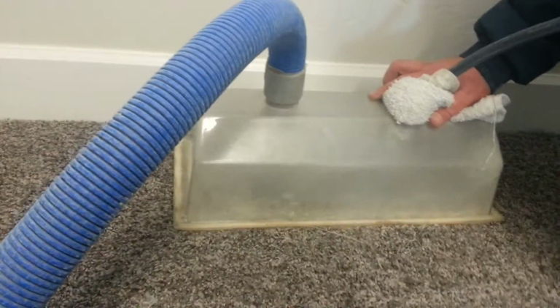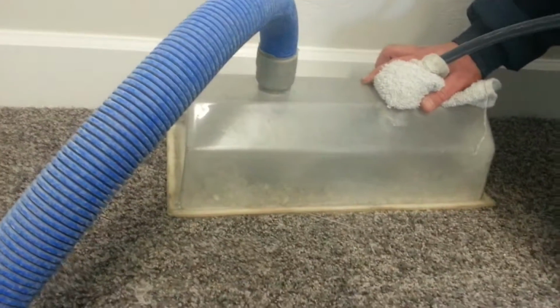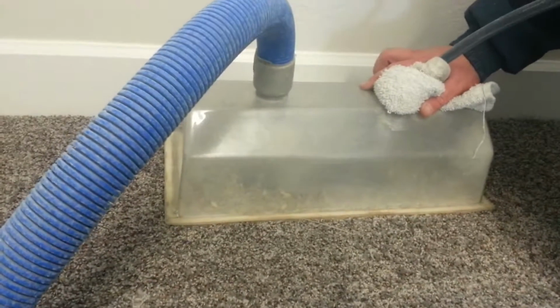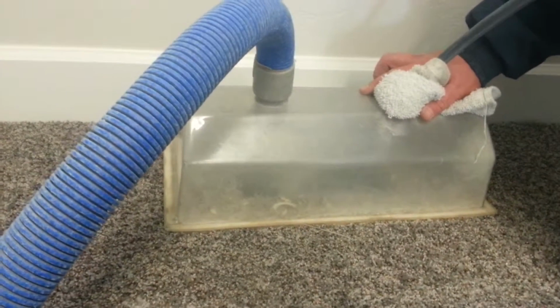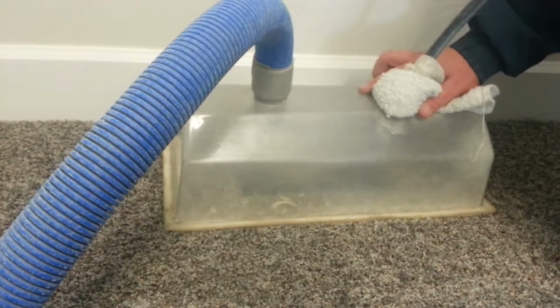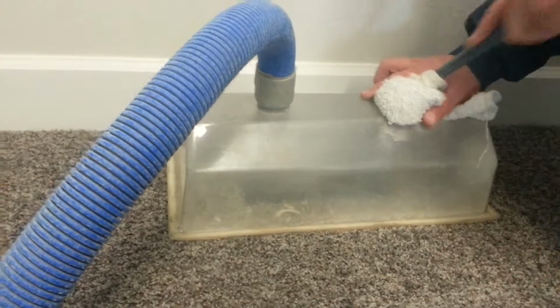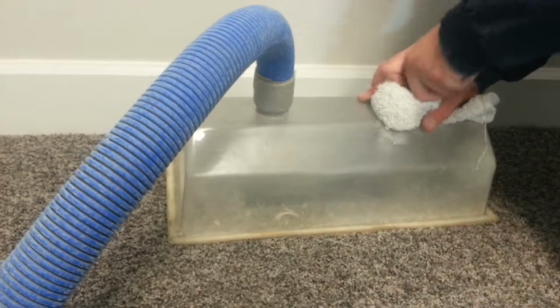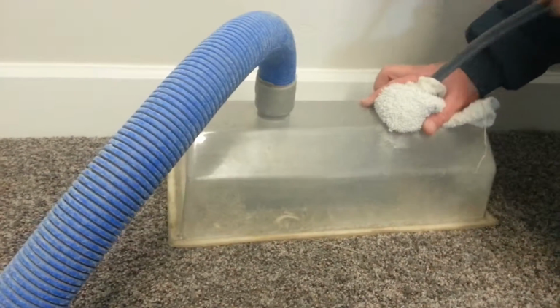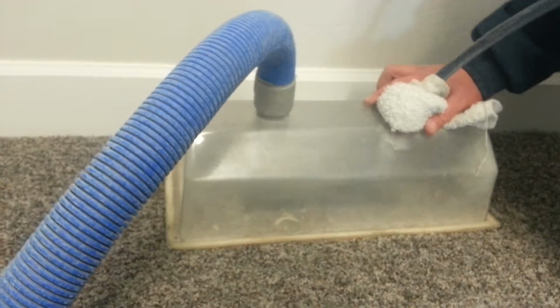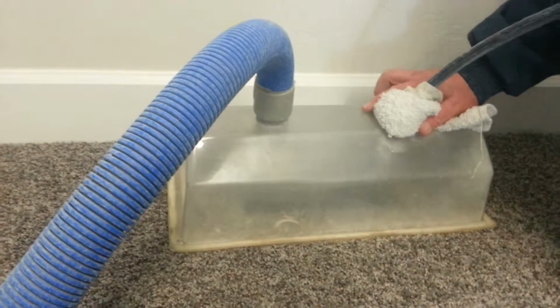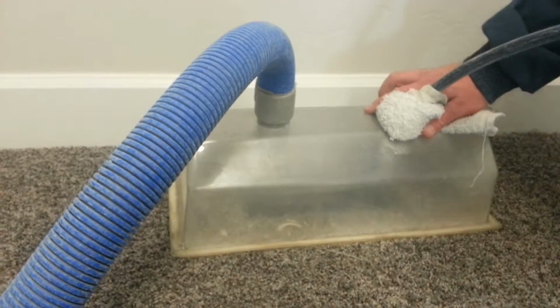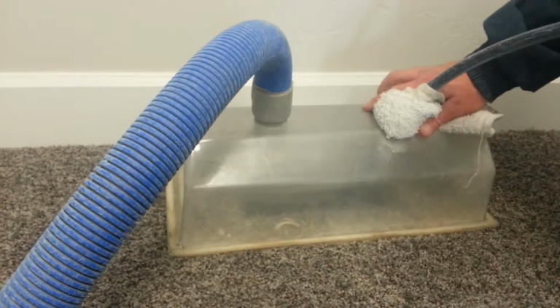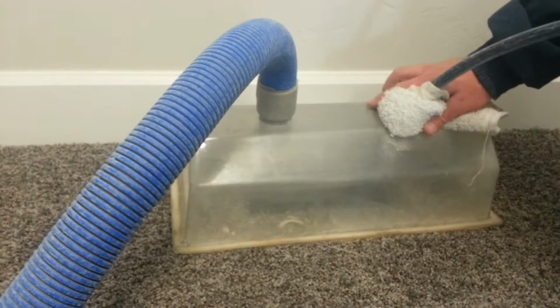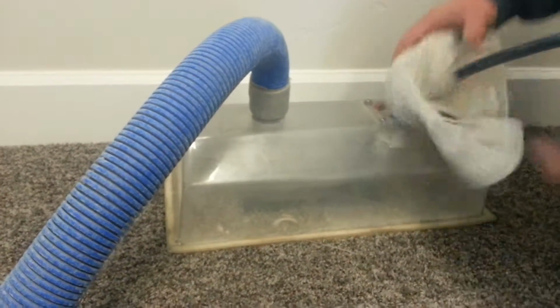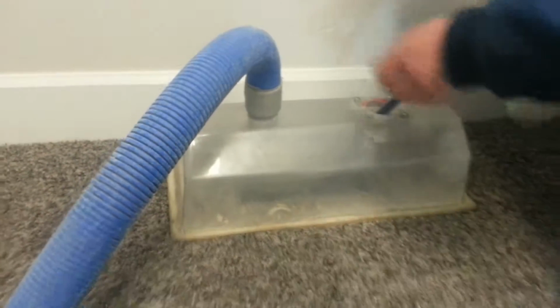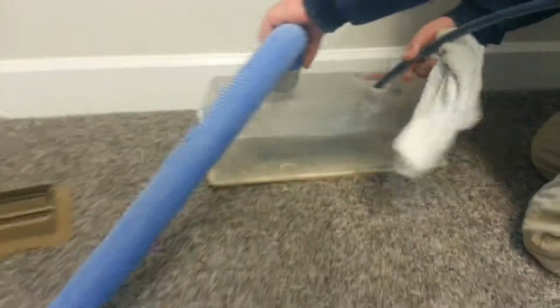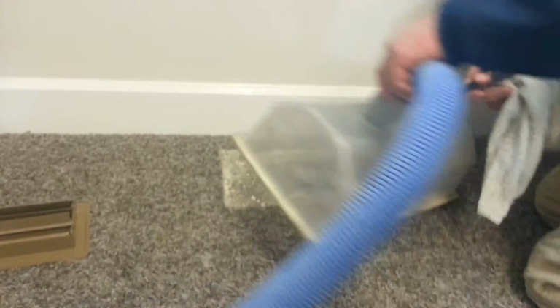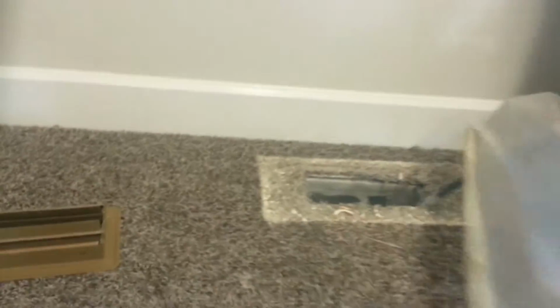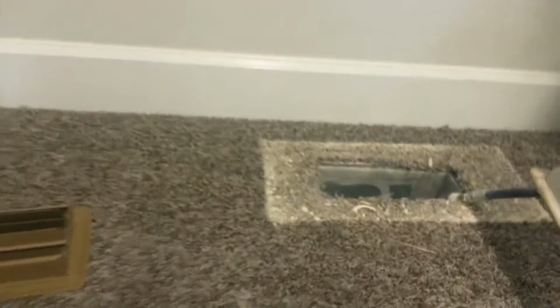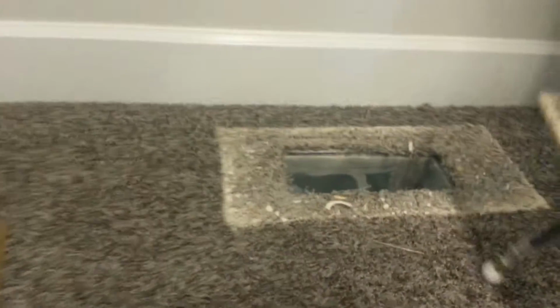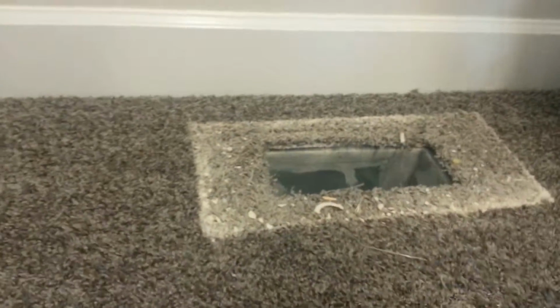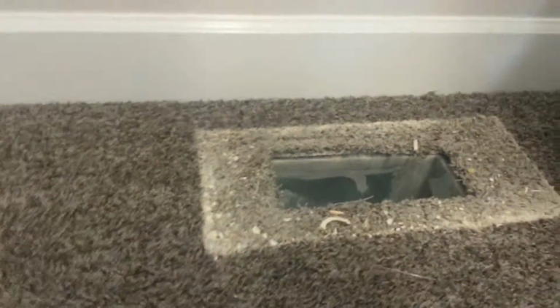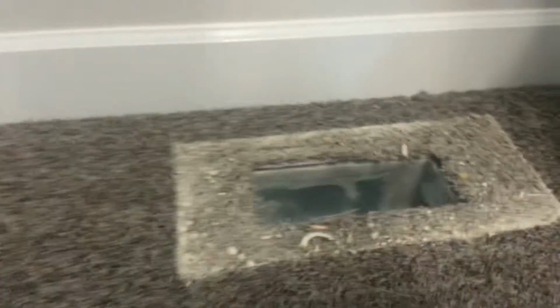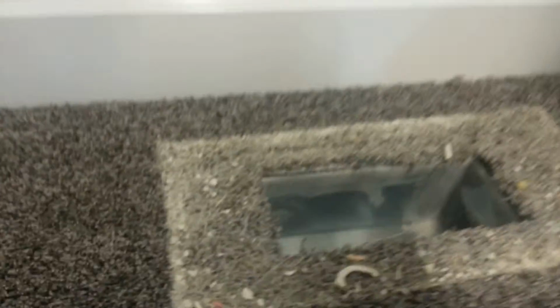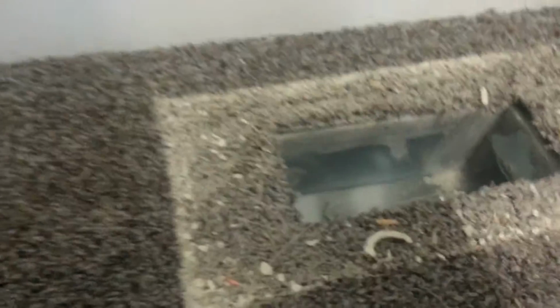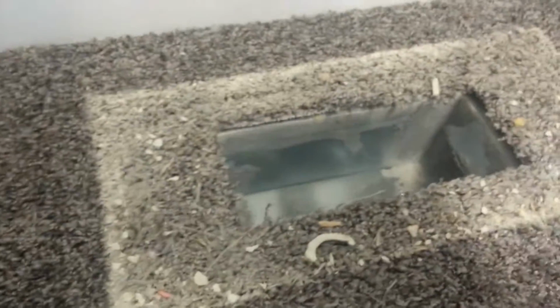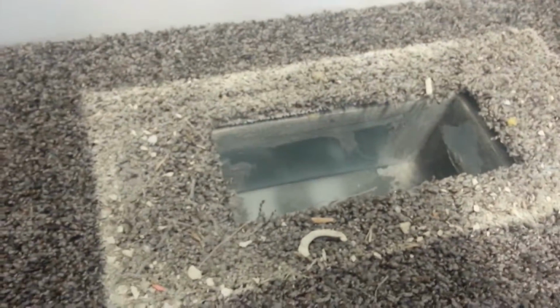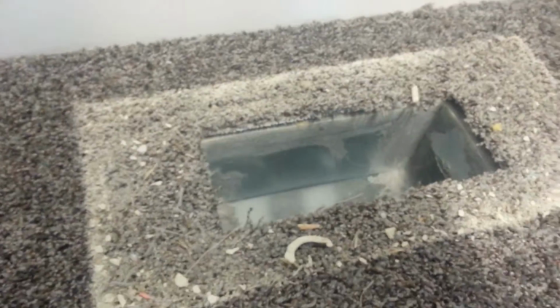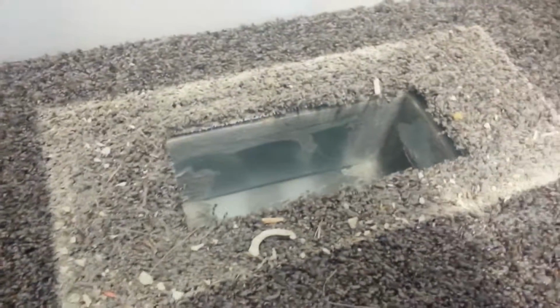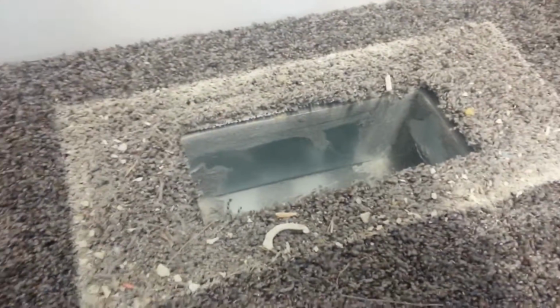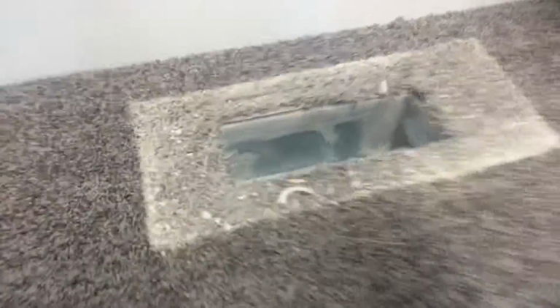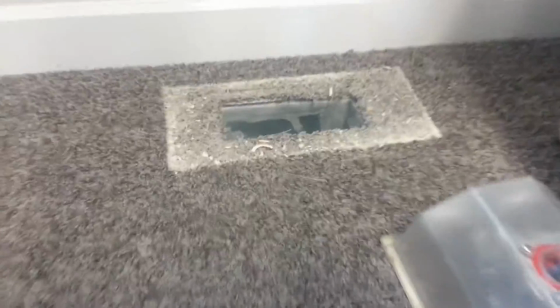Oh yeah, a lot of sheetrock dust. It's a brand new house, hasn't been lived in yet. You know all that garbage? Oh yeah, that's pretty typical.